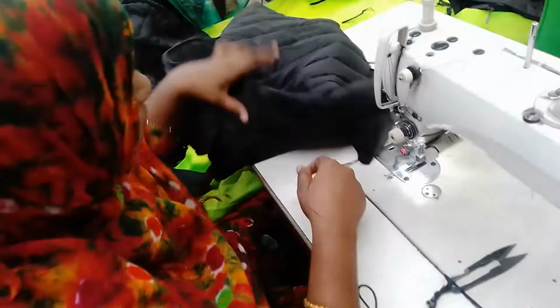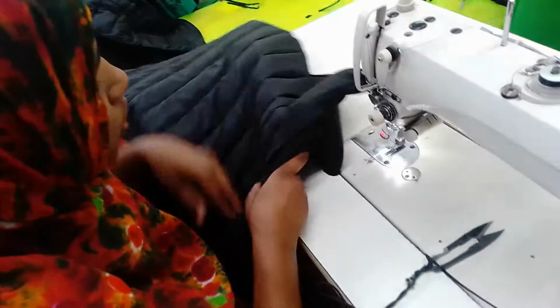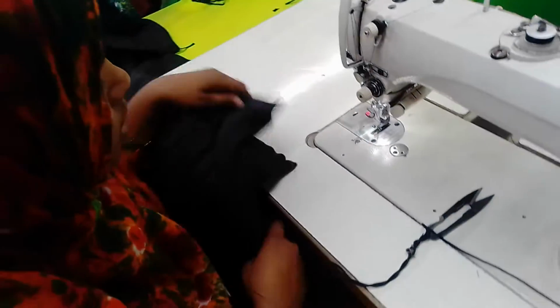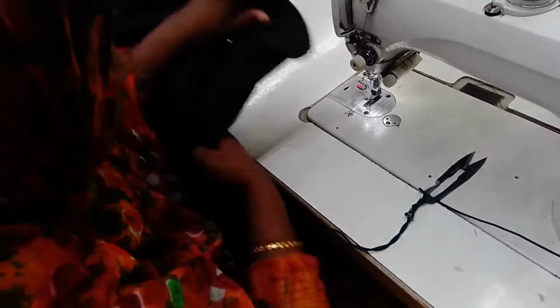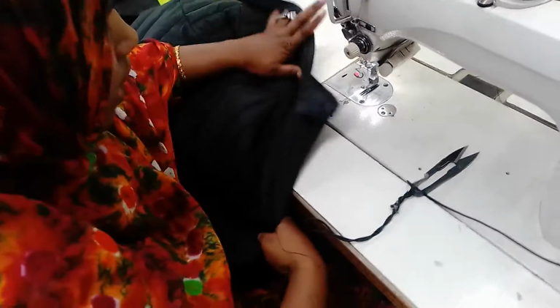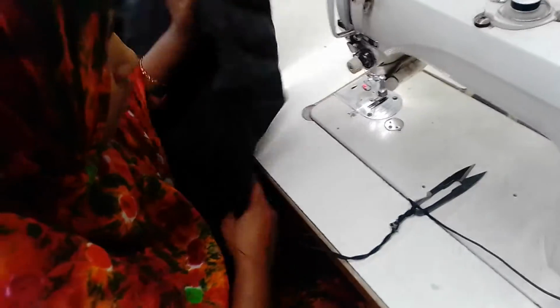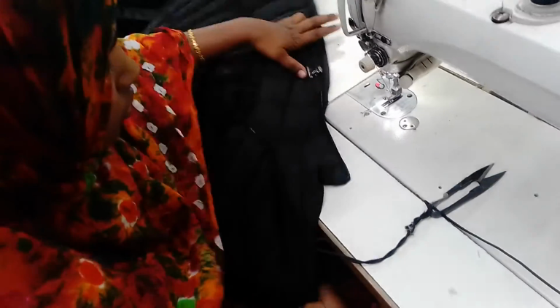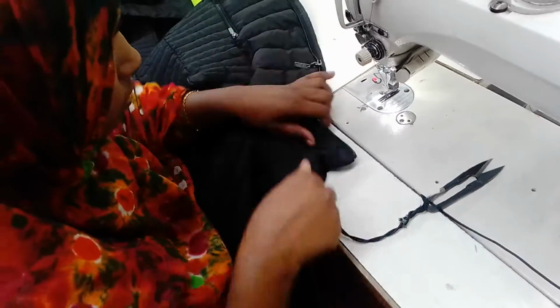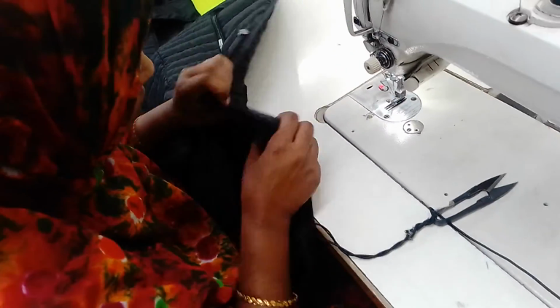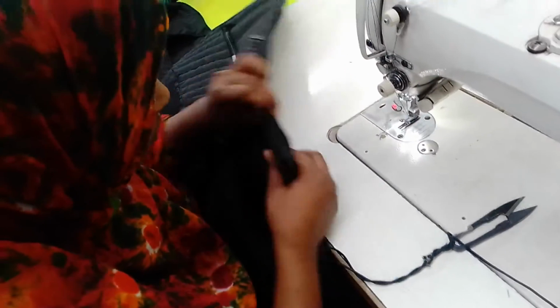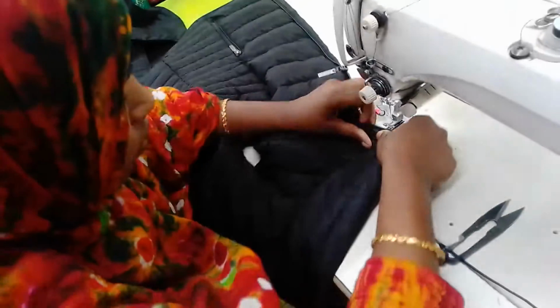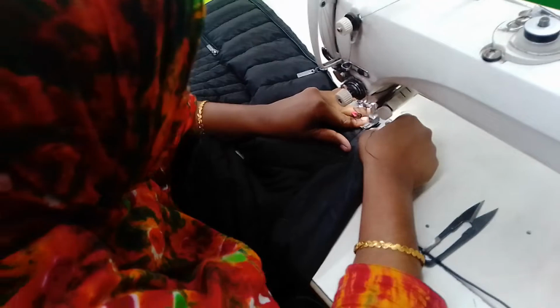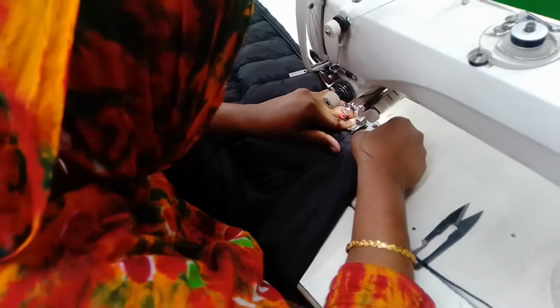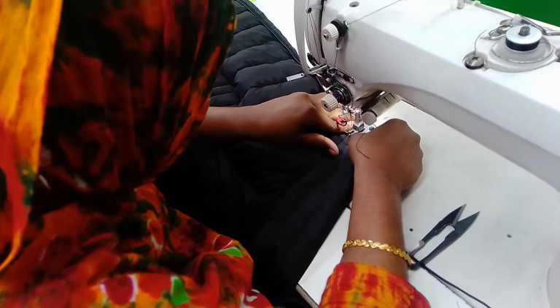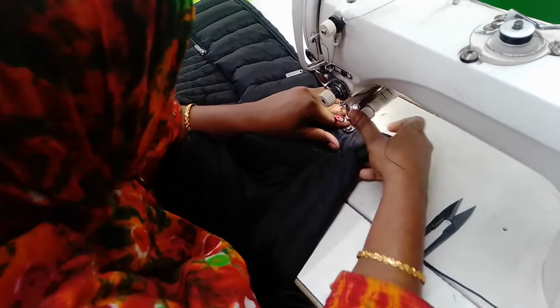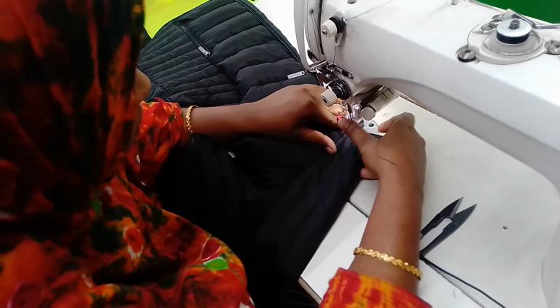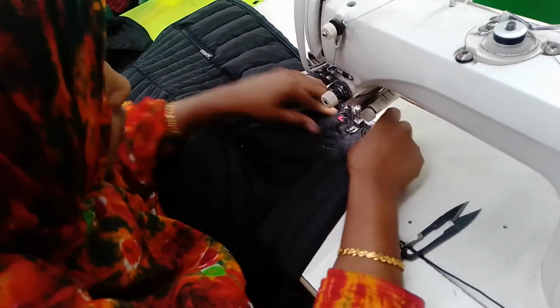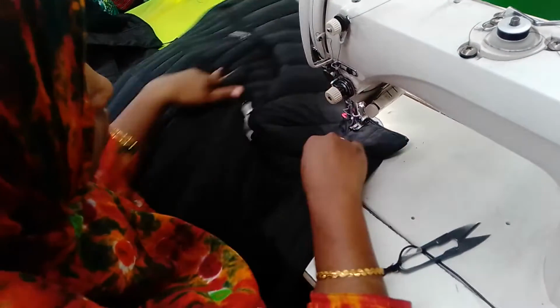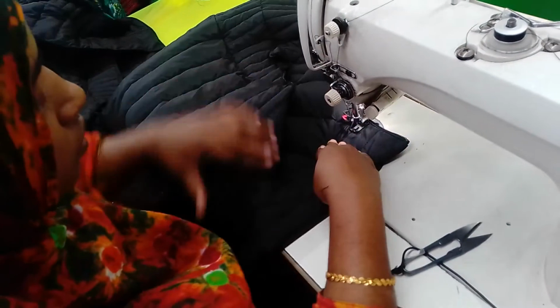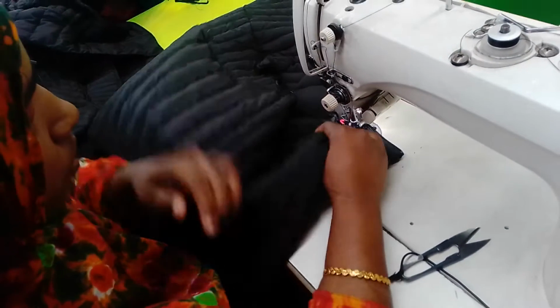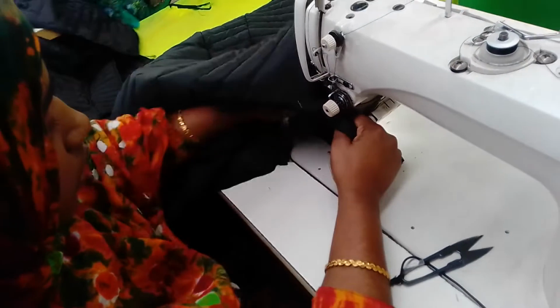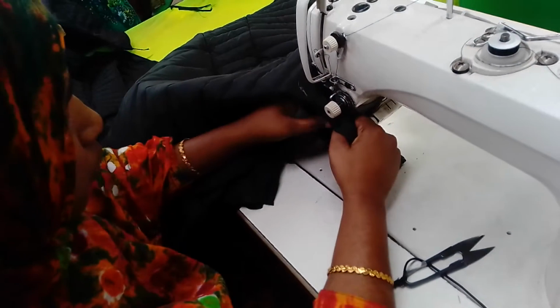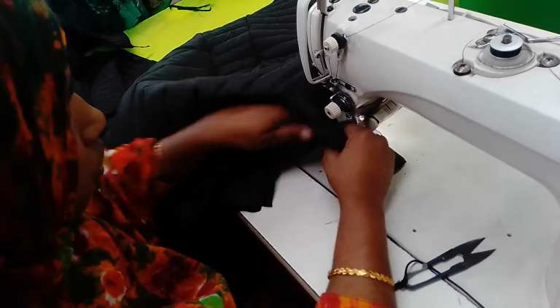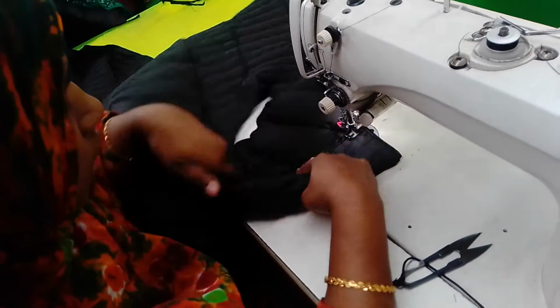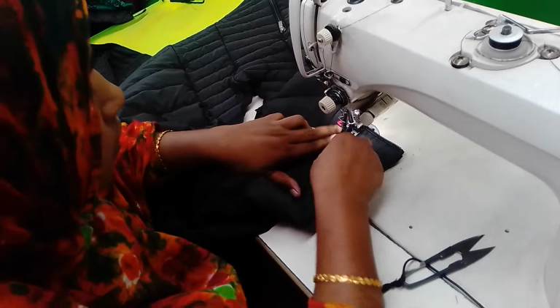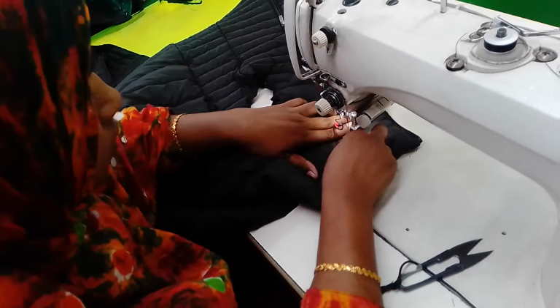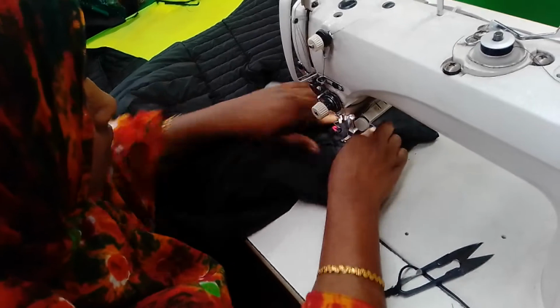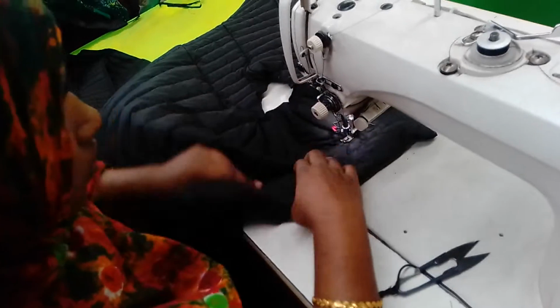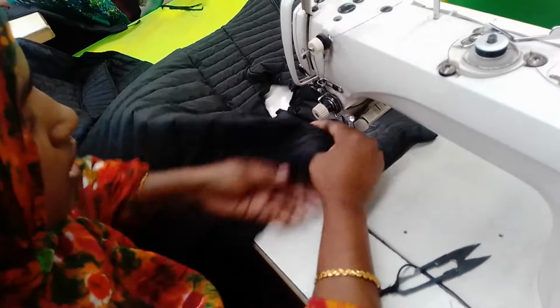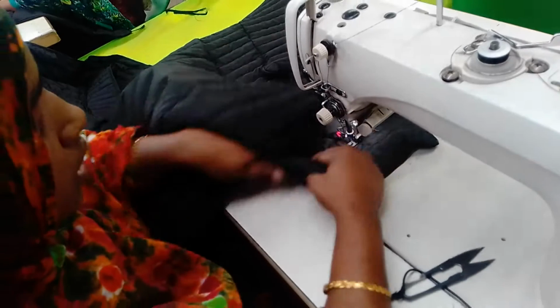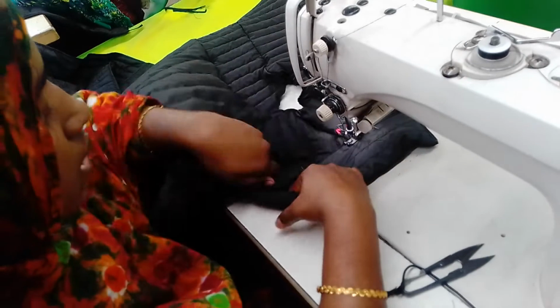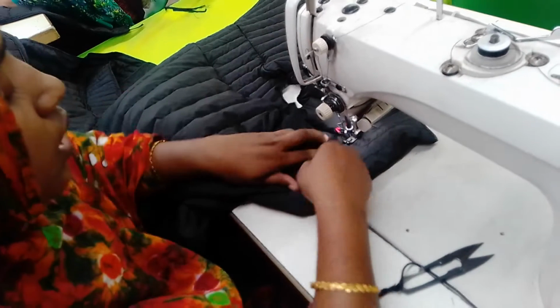I put a piece of paper and a bag of bags. After they put a piece of paper, we get the plates and we start to make them.